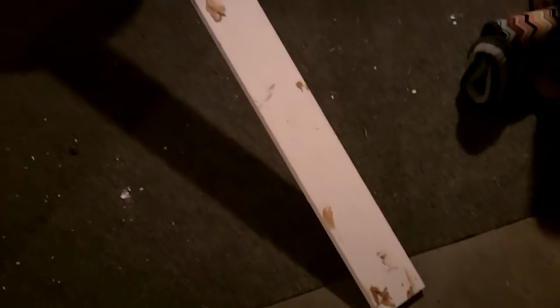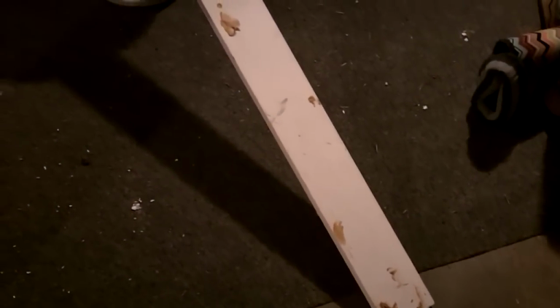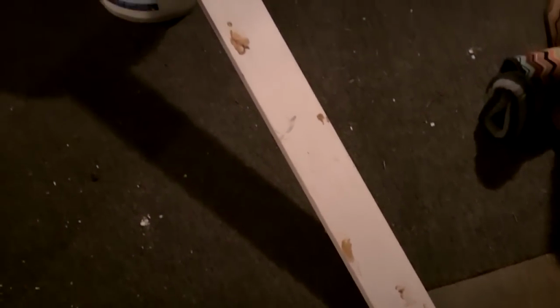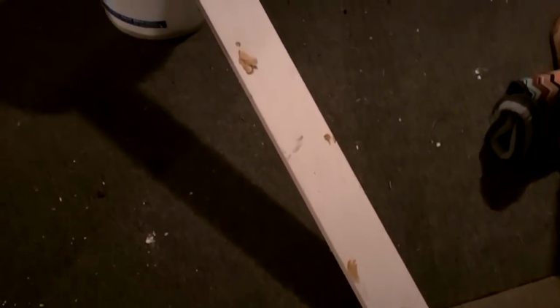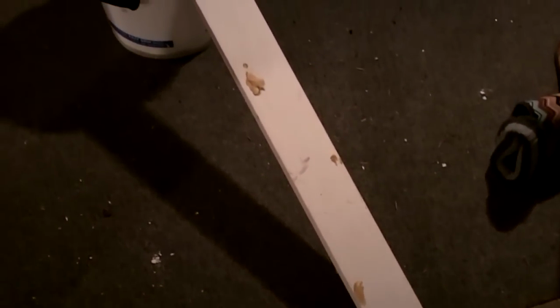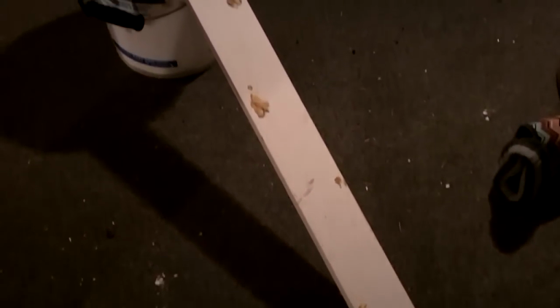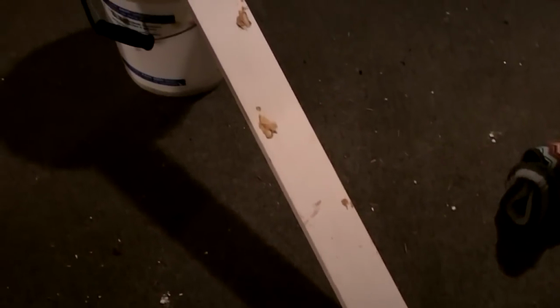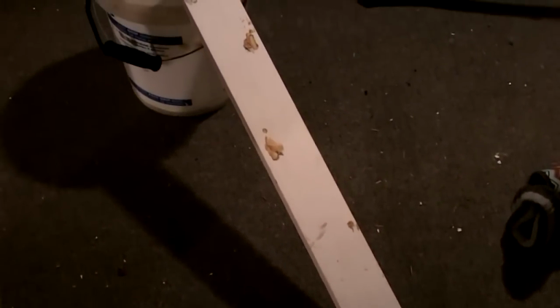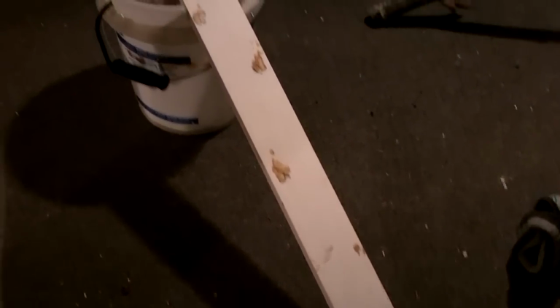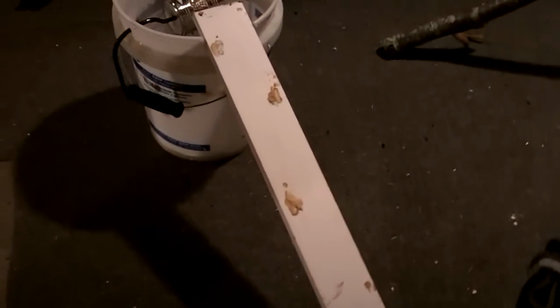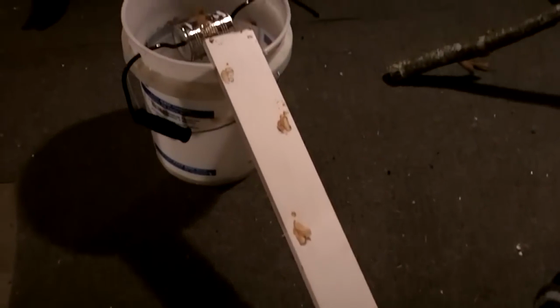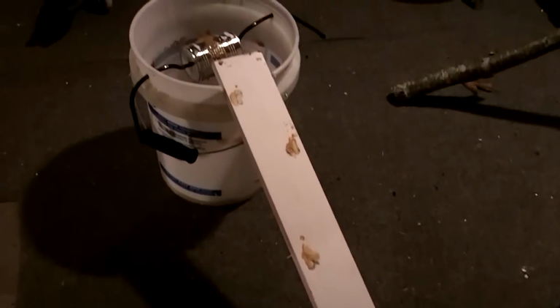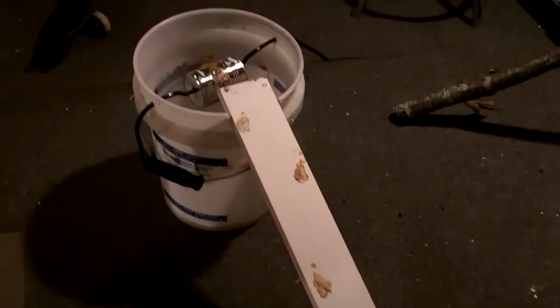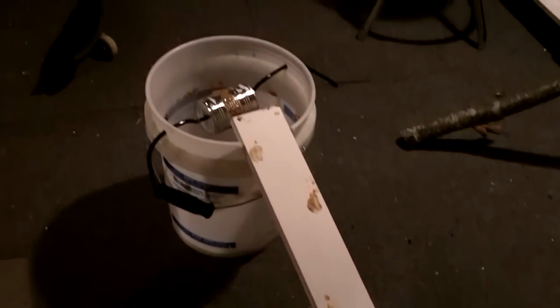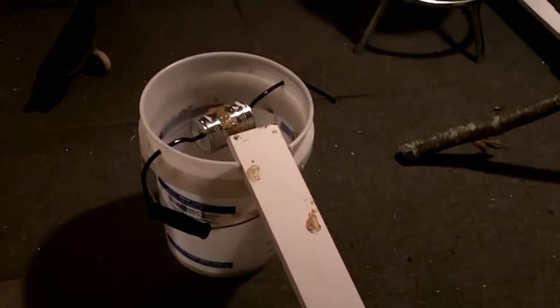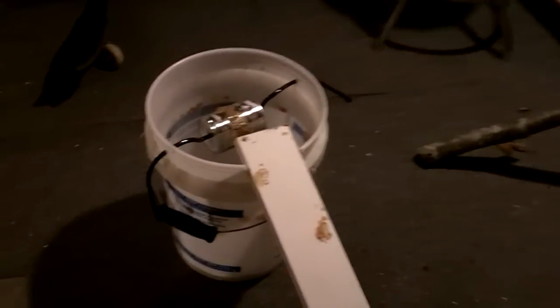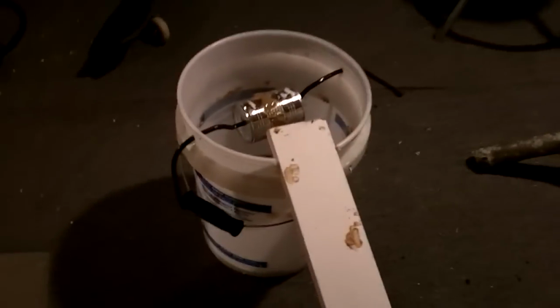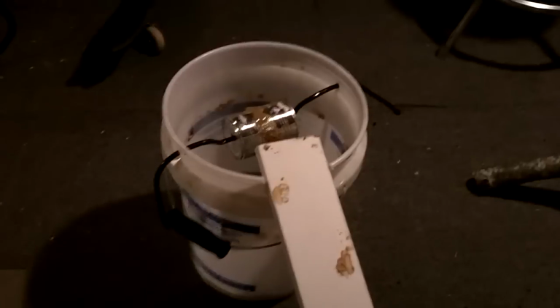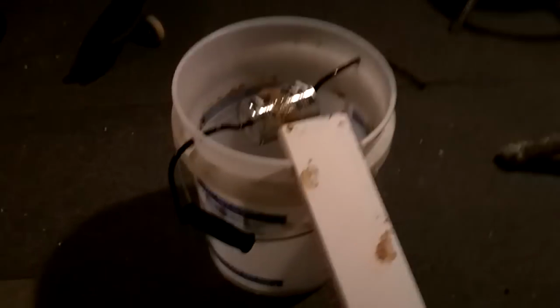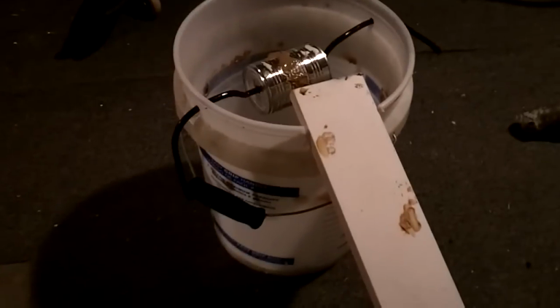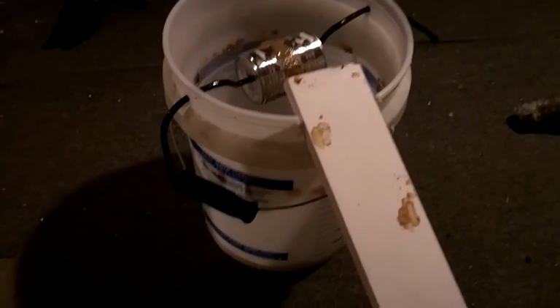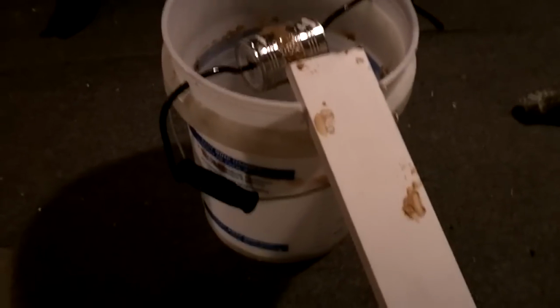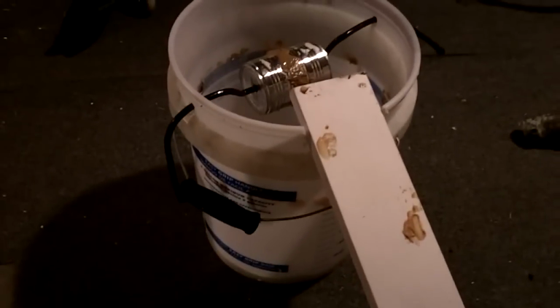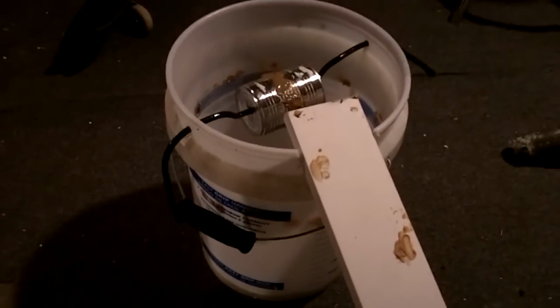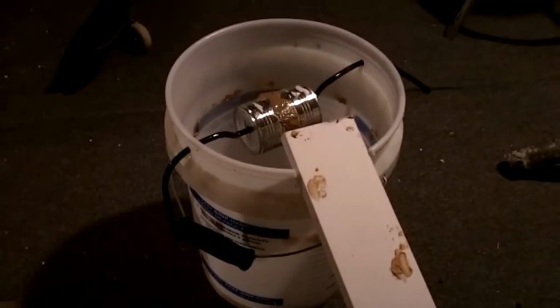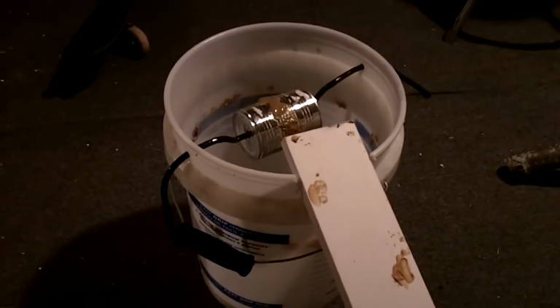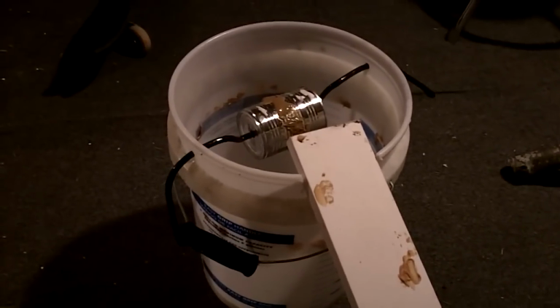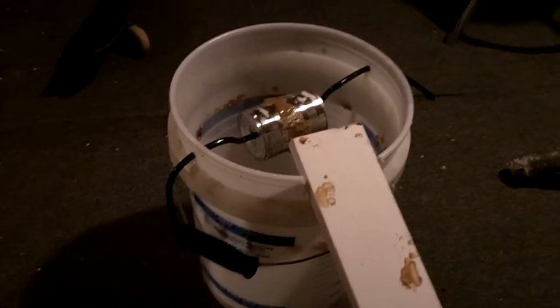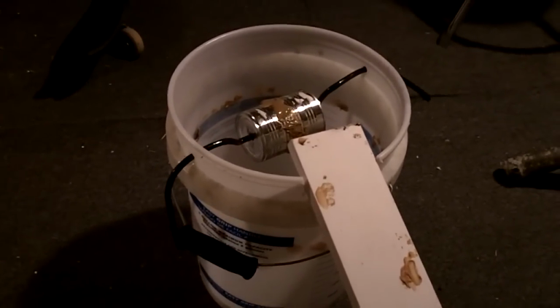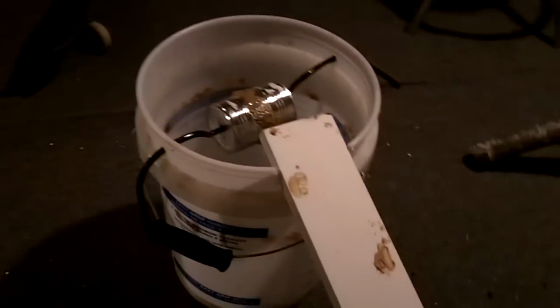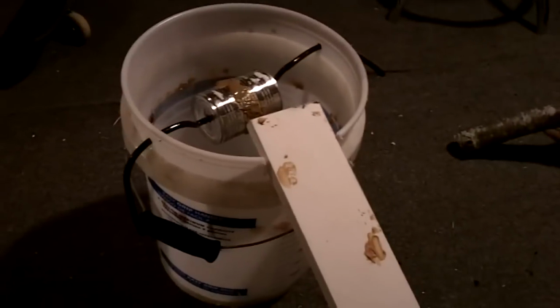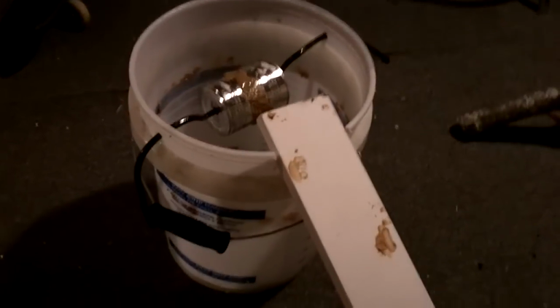All right, this is experiment night number one. Thank you to YouTube — I discovered the old bucket trap for a mouse trap.